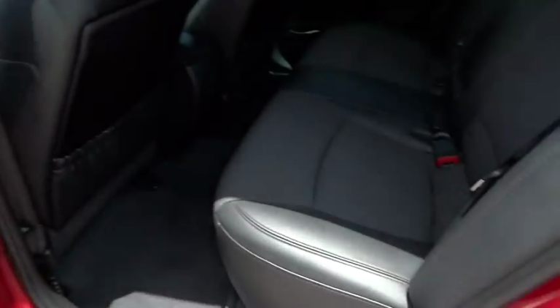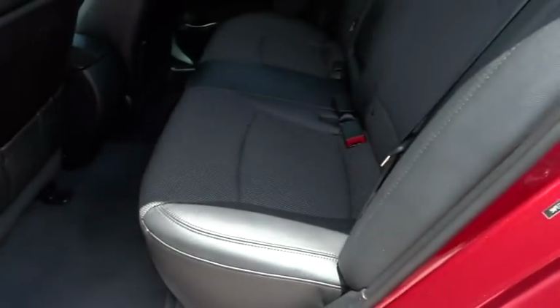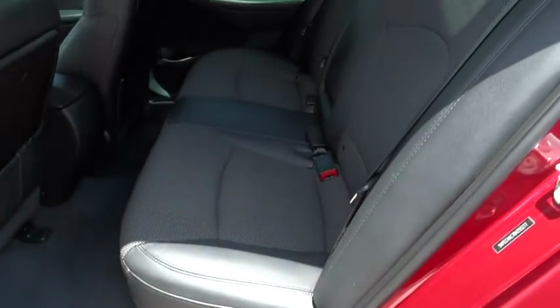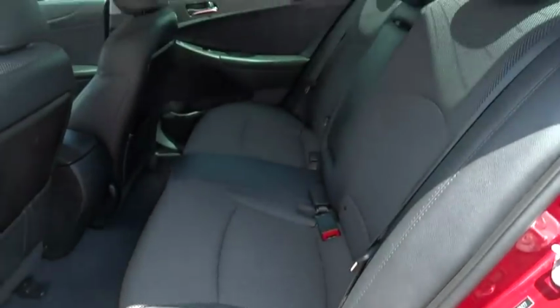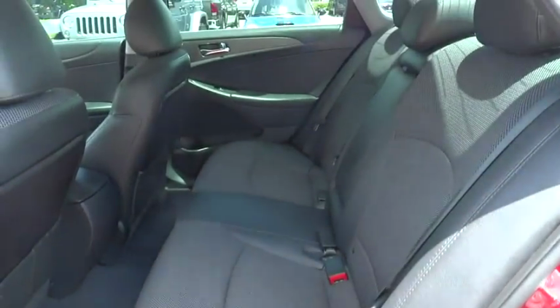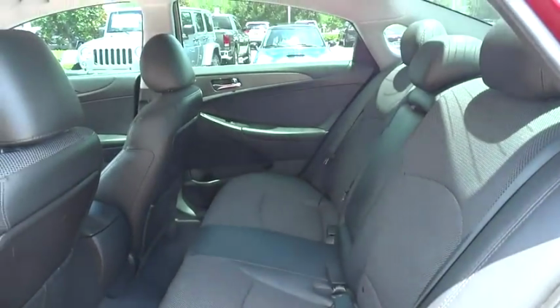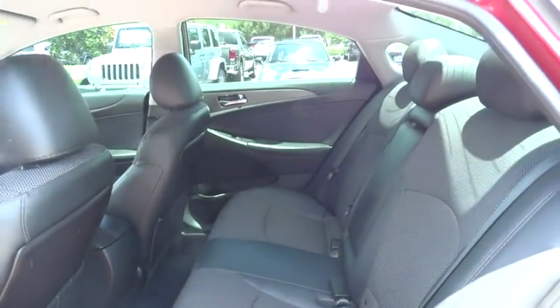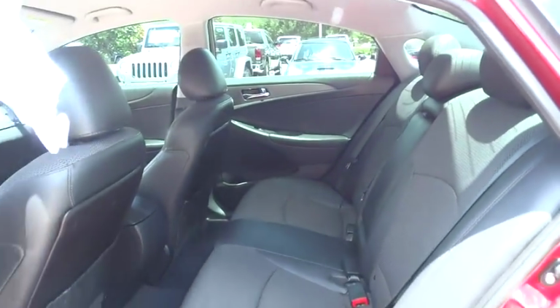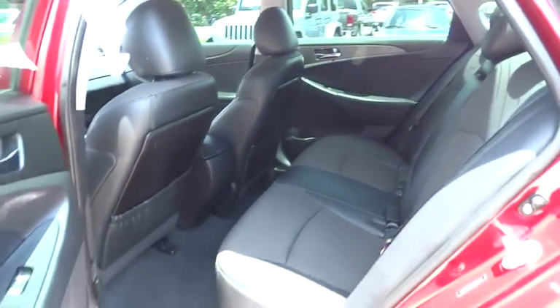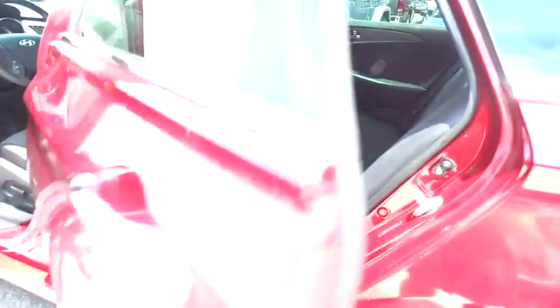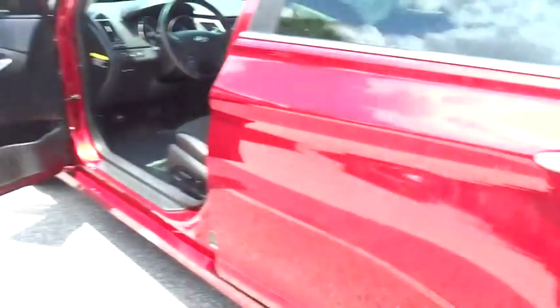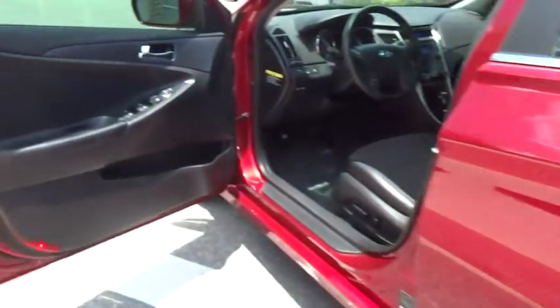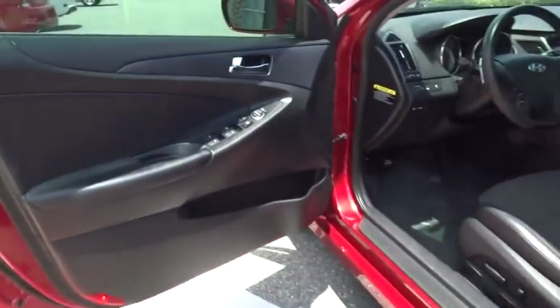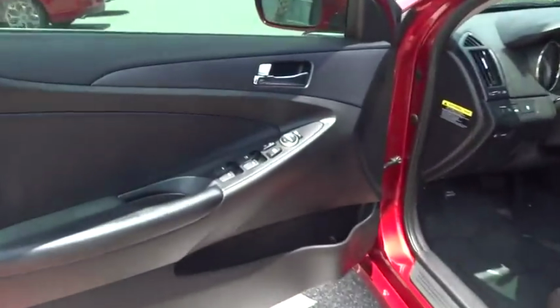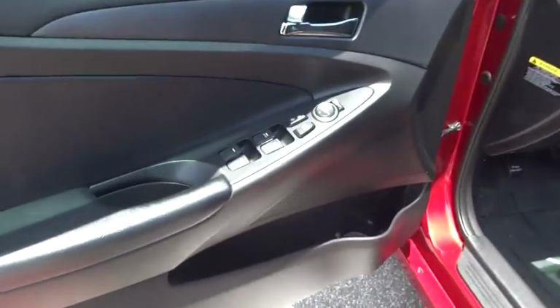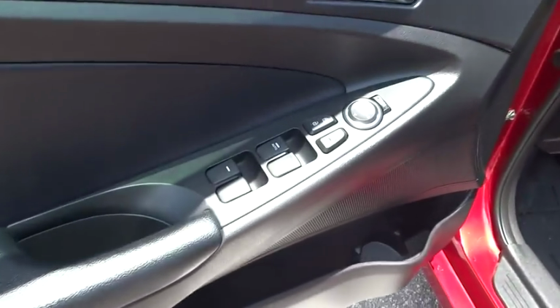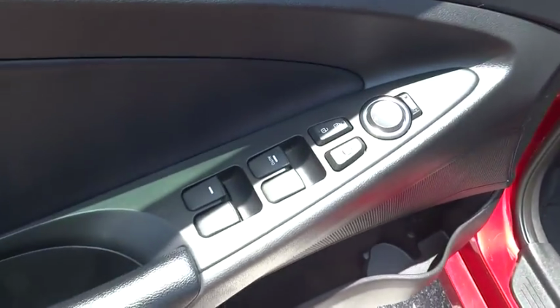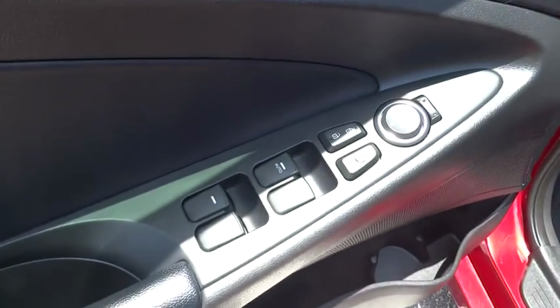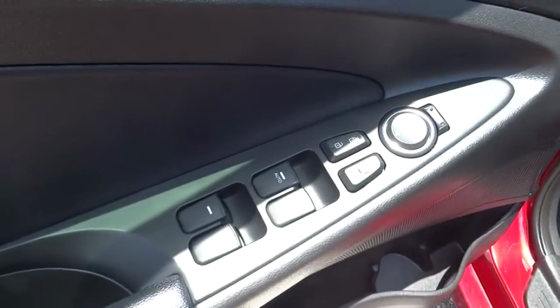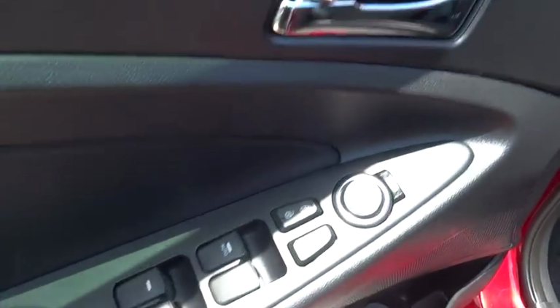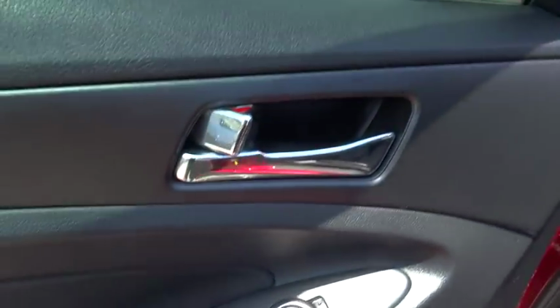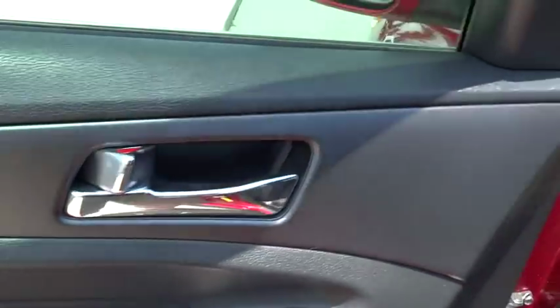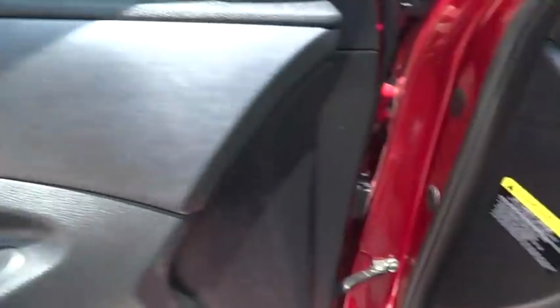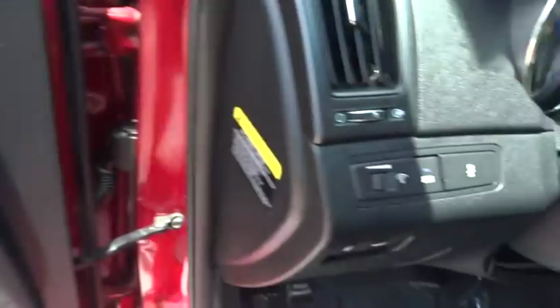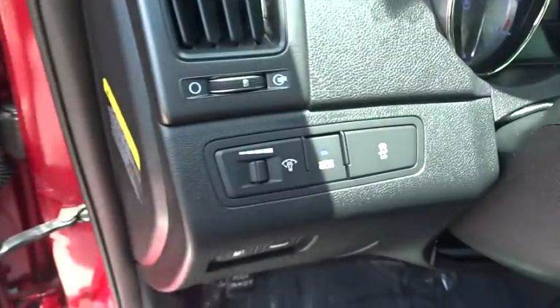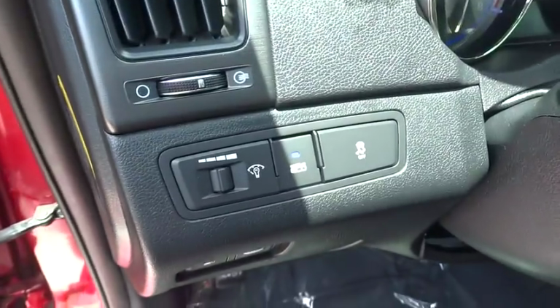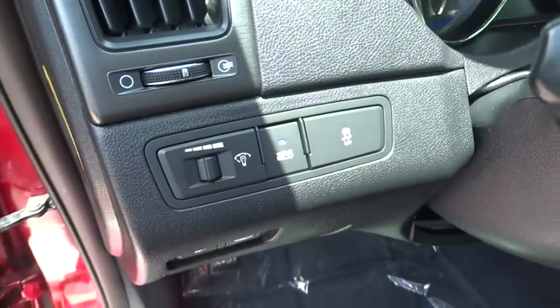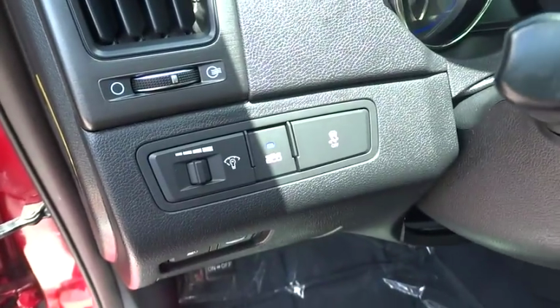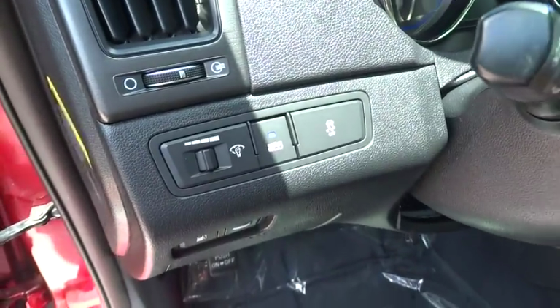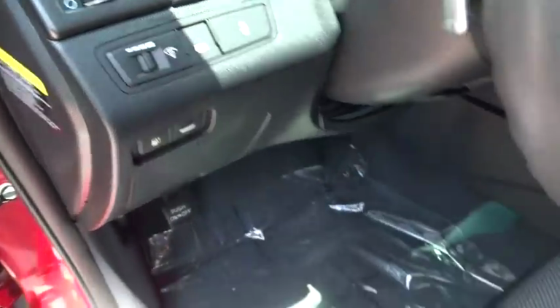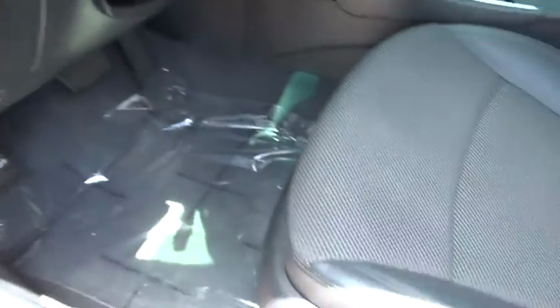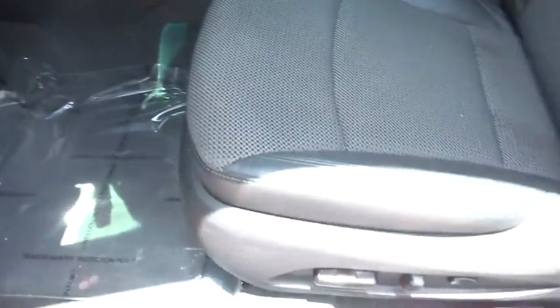Leather-wrapped steering wheel, Bluetooth, moonroof, power steering, adjustable steering wheel, driver airbag, auto dimming rearview mirror, PPO, keyless start, and aluminum wheels.